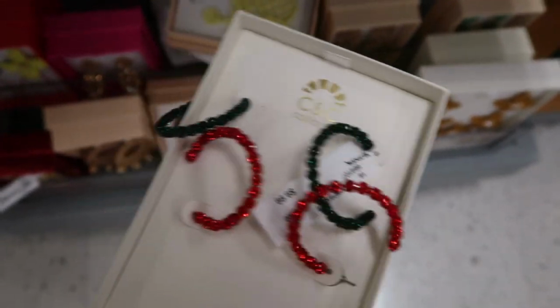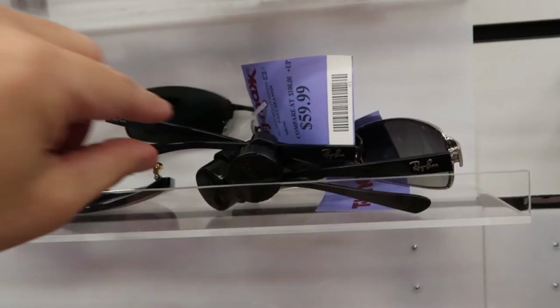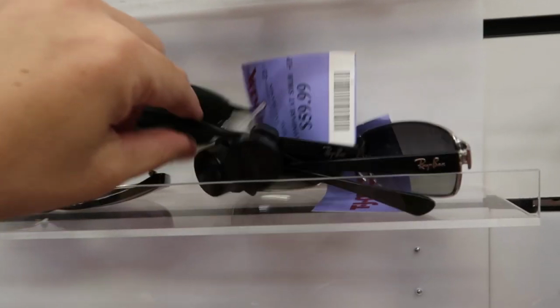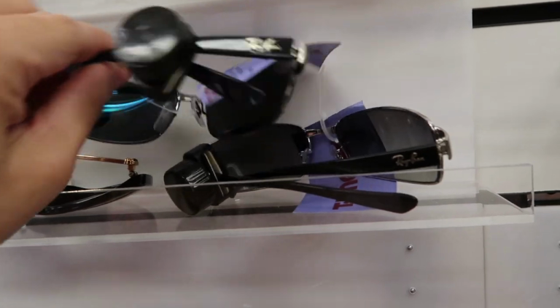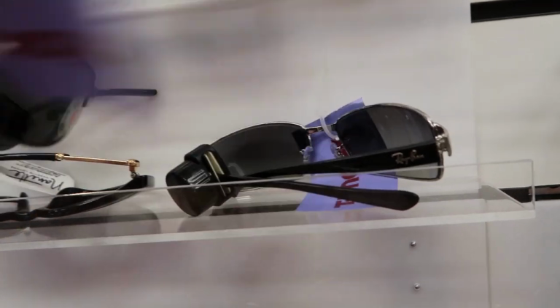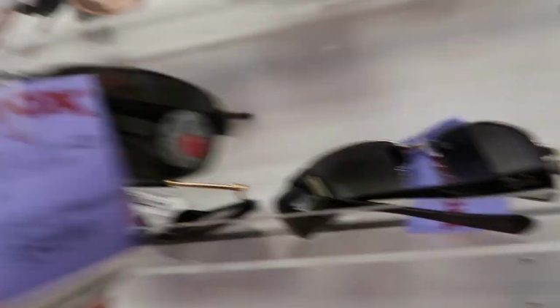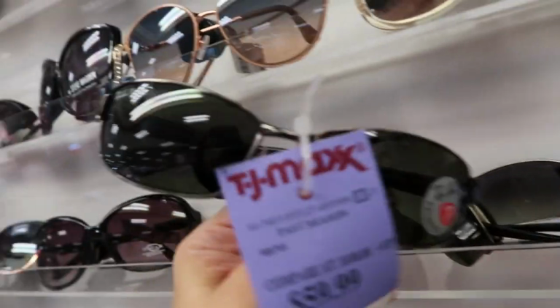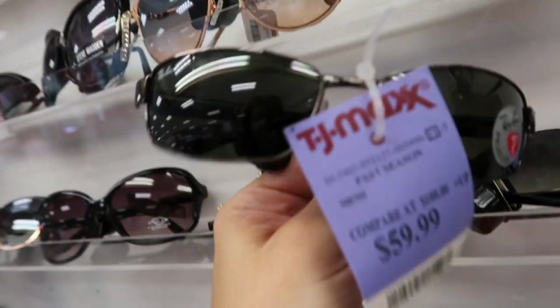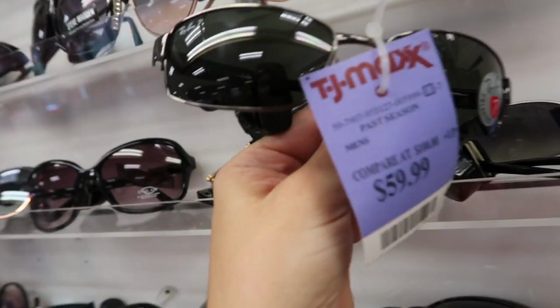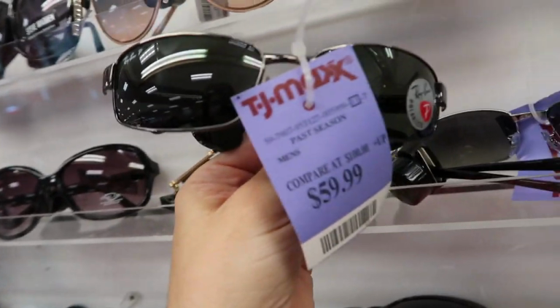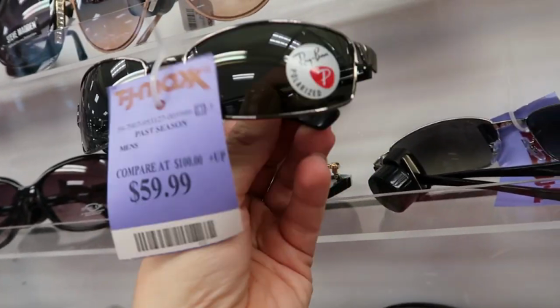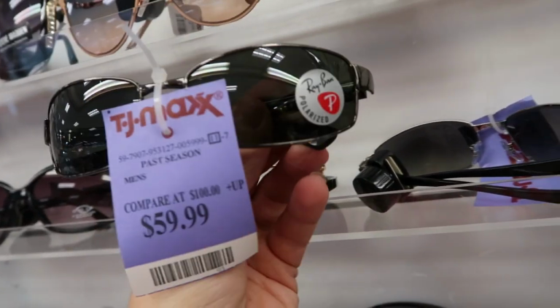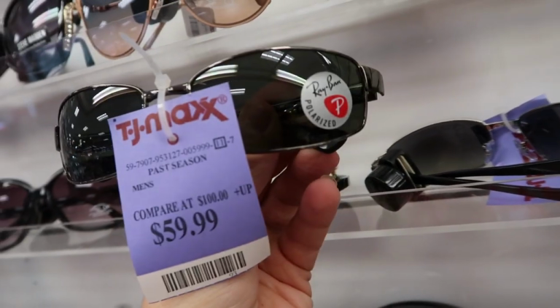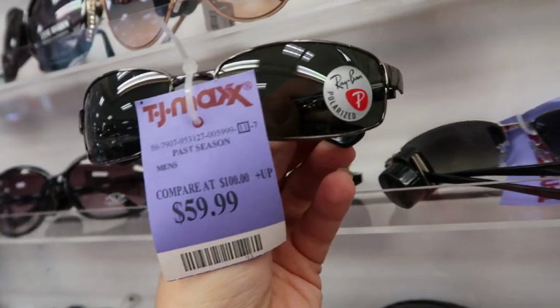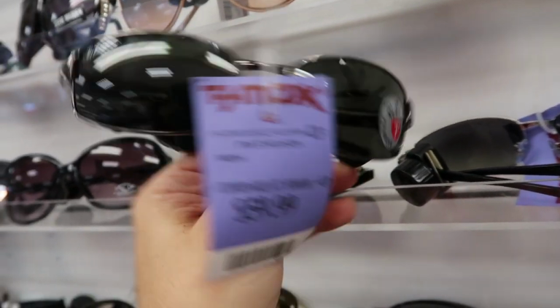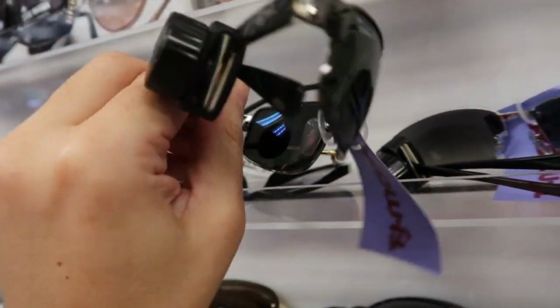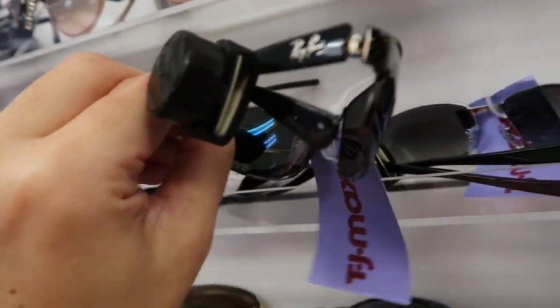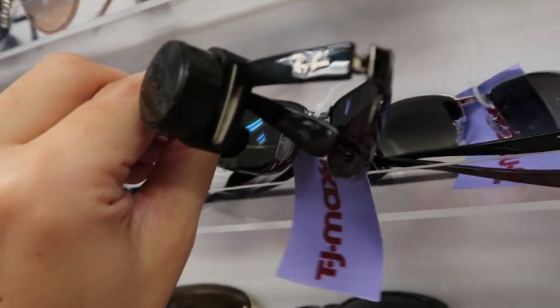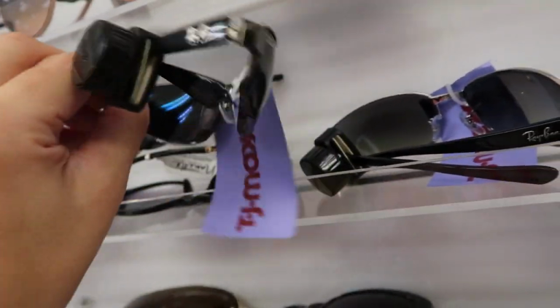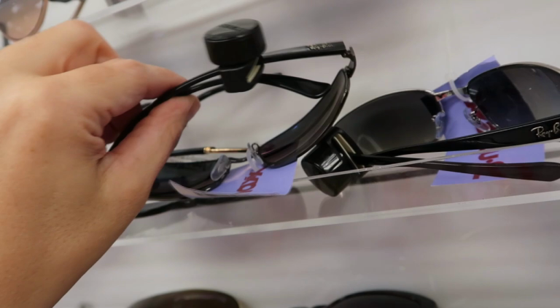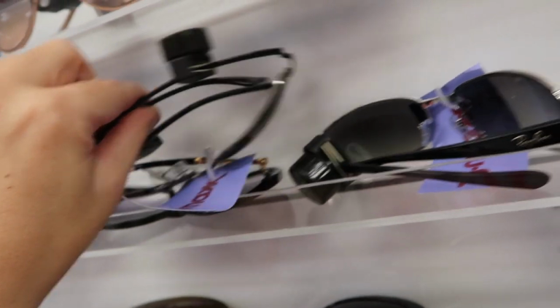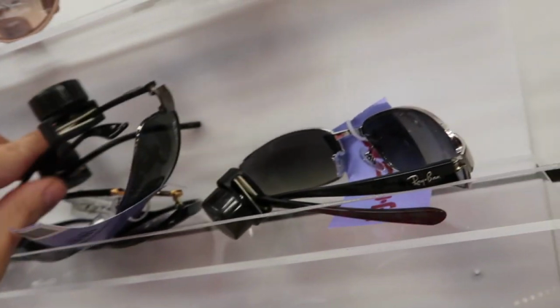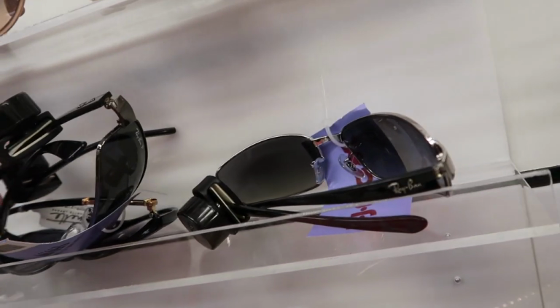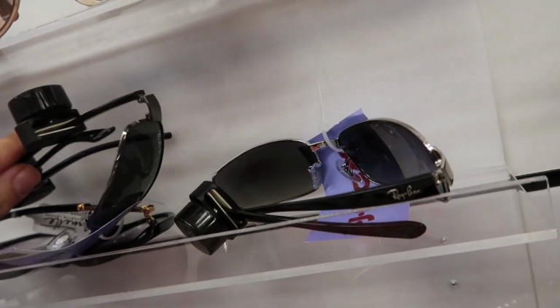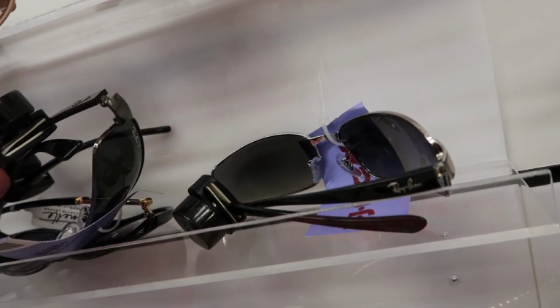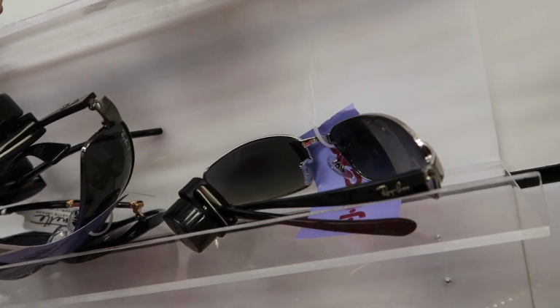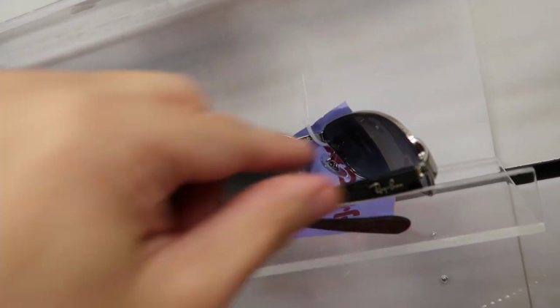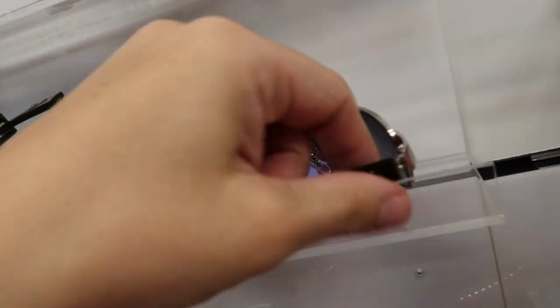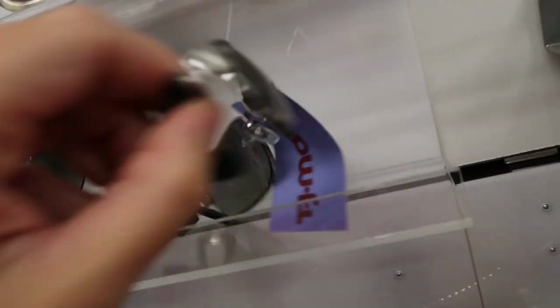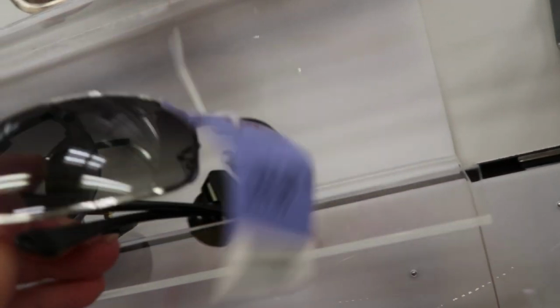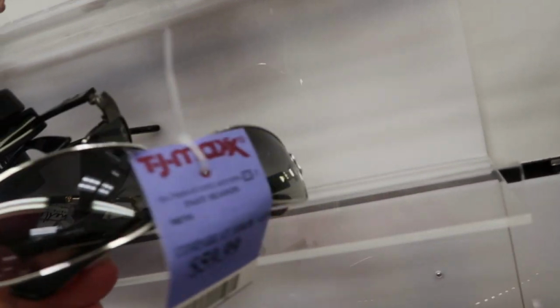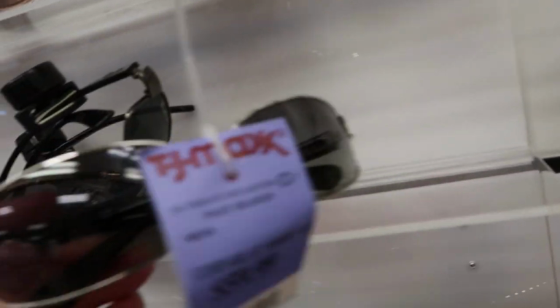There are some Ray-Bans for $59.99. And also this pair.